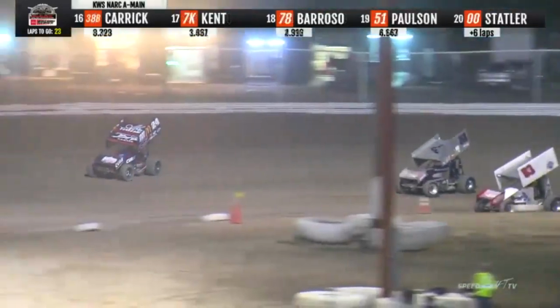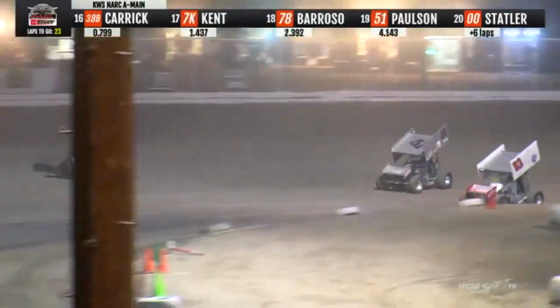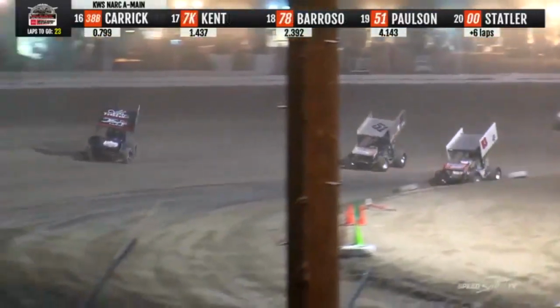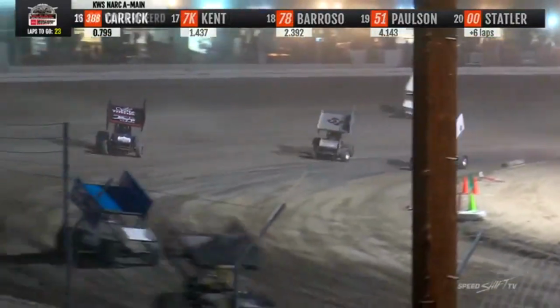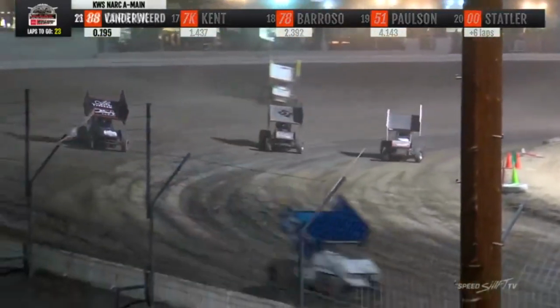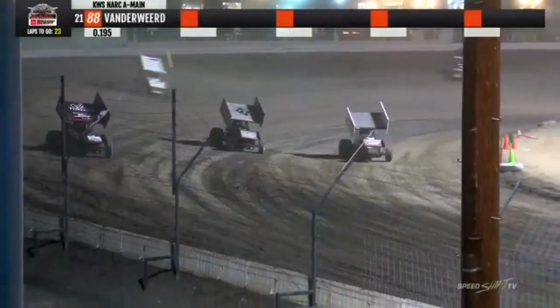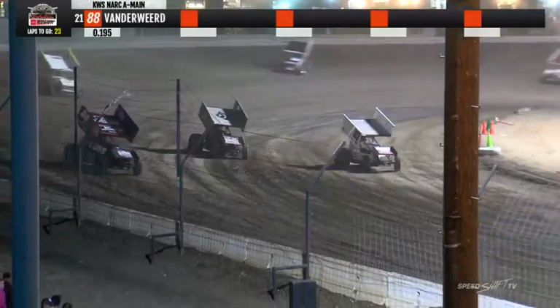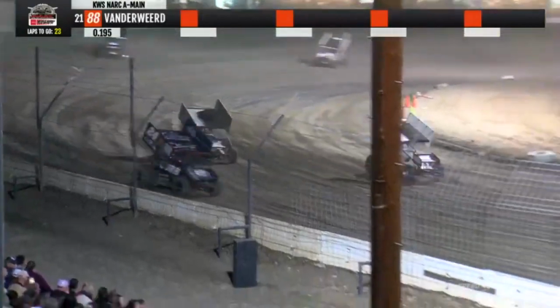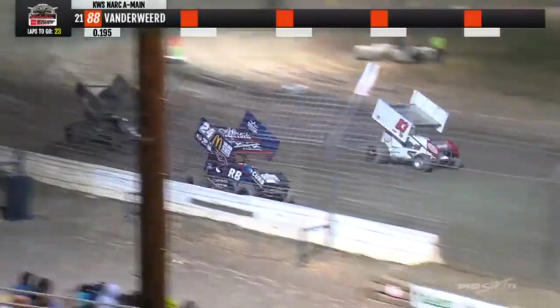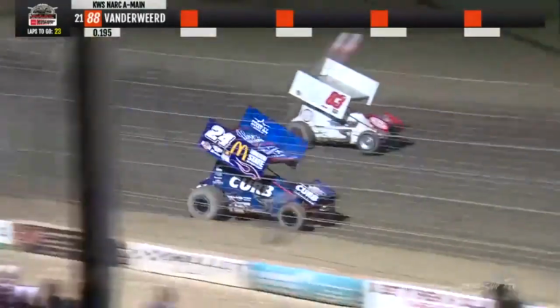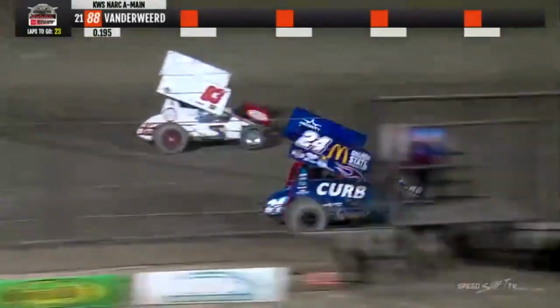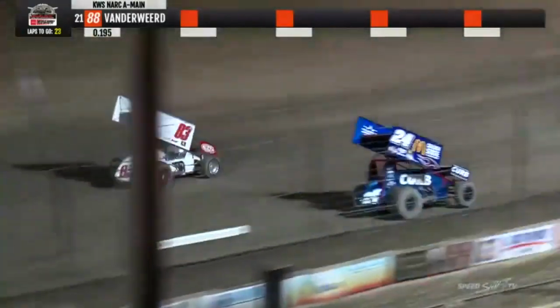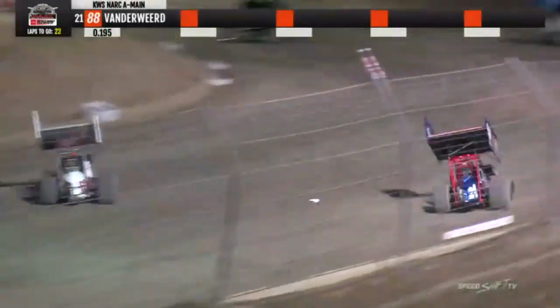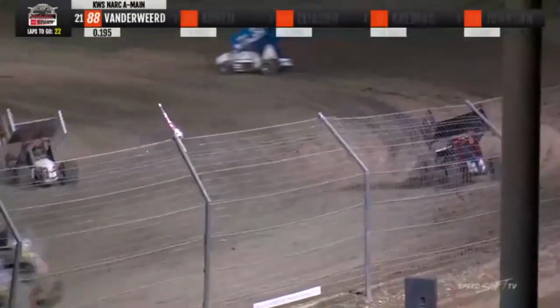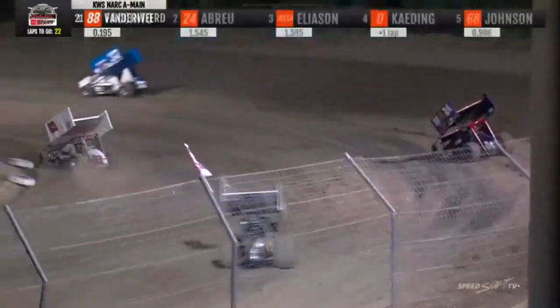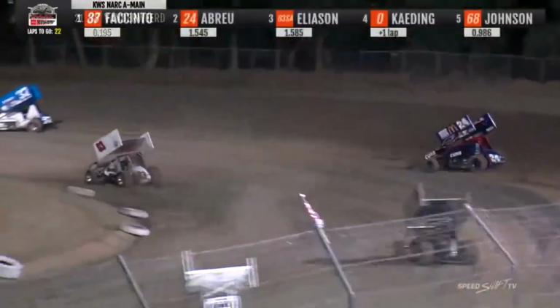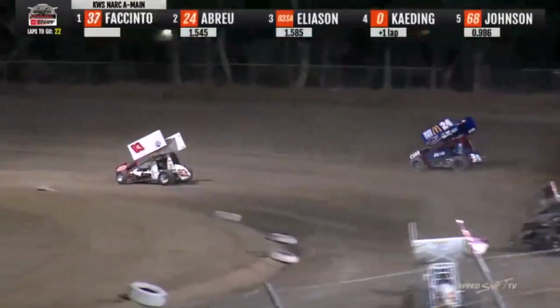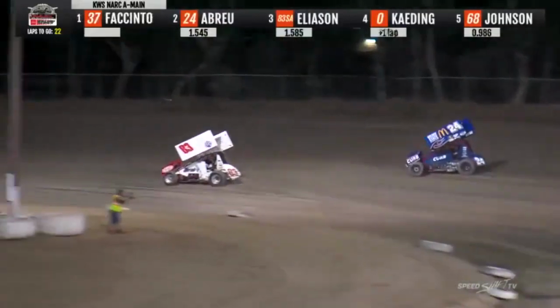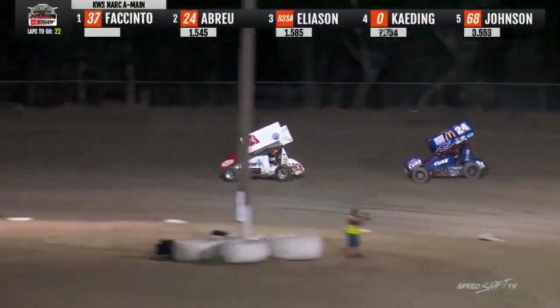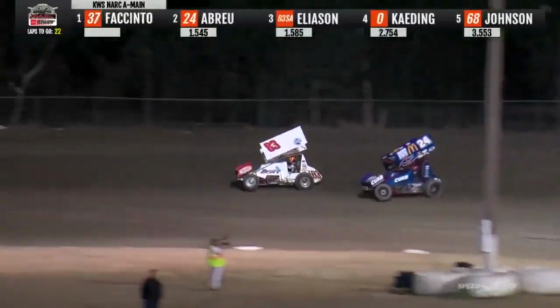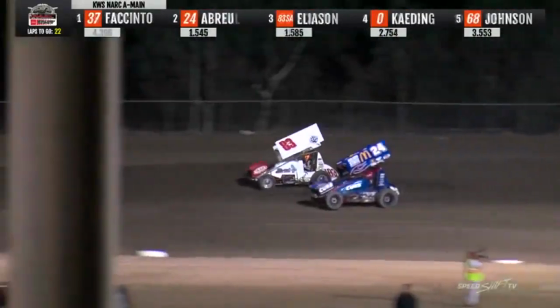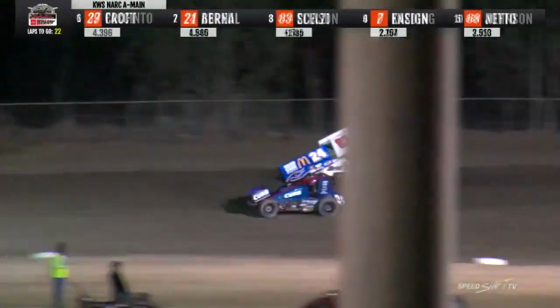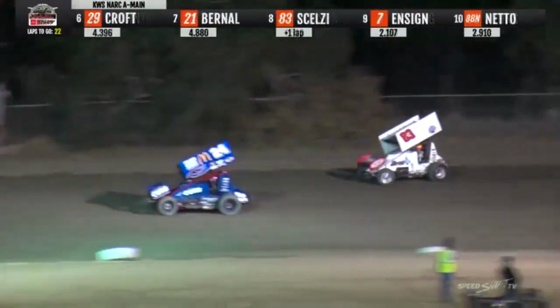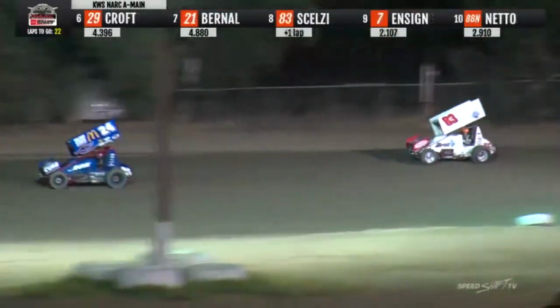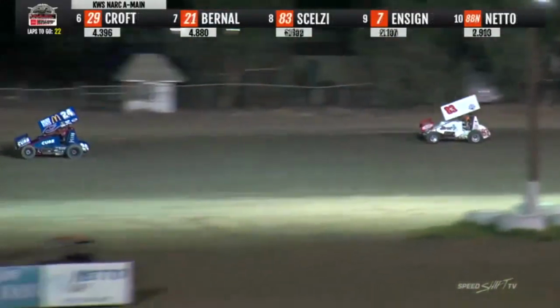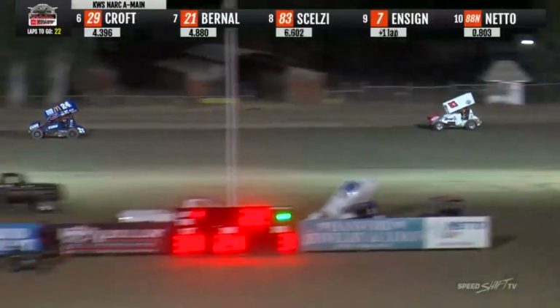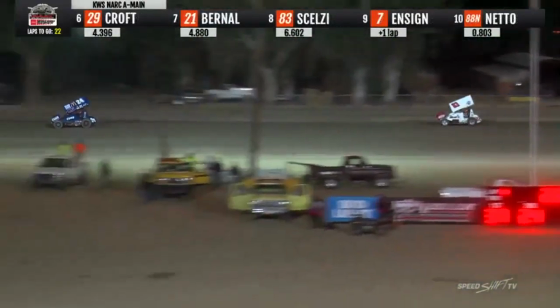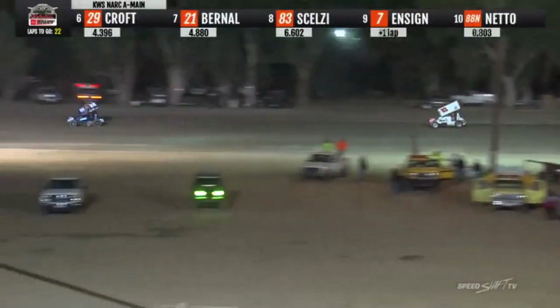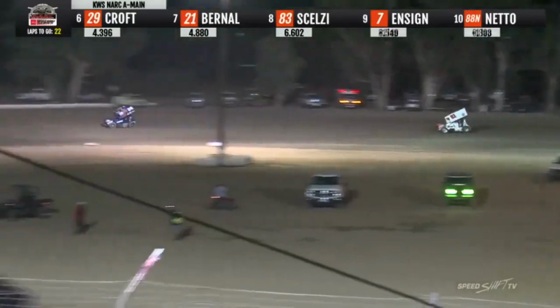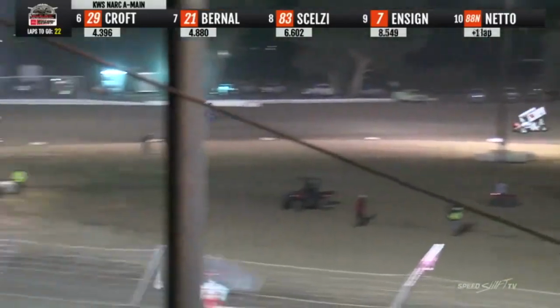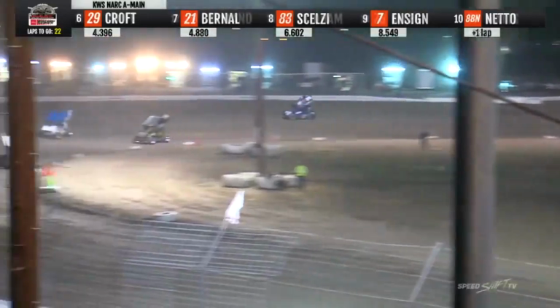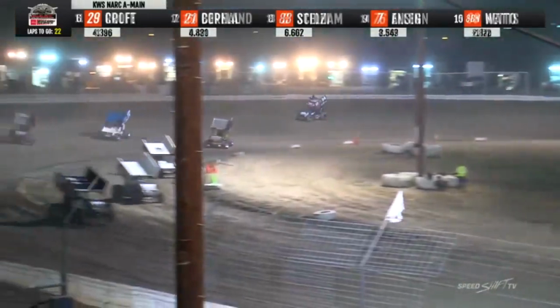Enrico Abreu motors along on the high side of the speedway. Corey Eliasen trying to get back to his inside. Into one and two, Eliasen slides up in front of Enrico. Enrico crosses under him — Enrico Abreu to second, Corey Eliasen back to third.